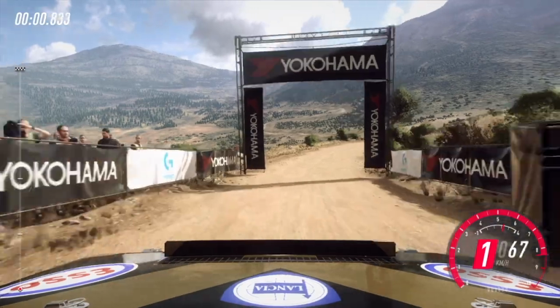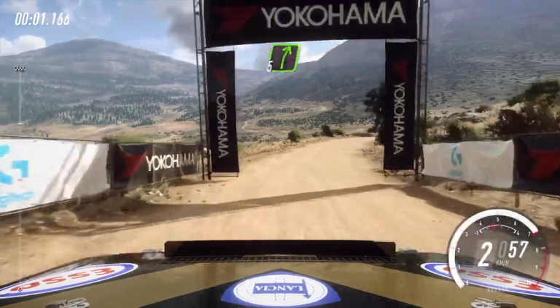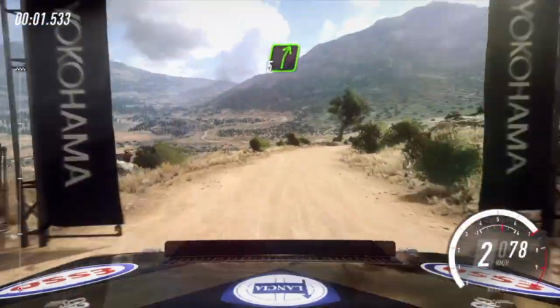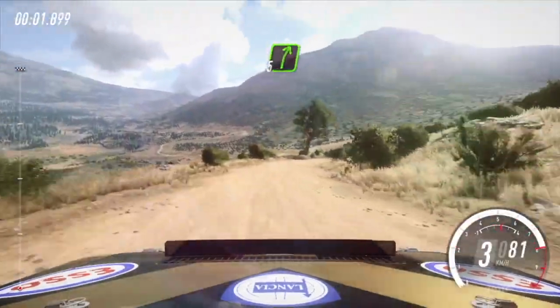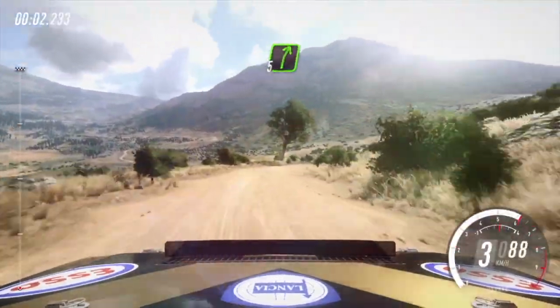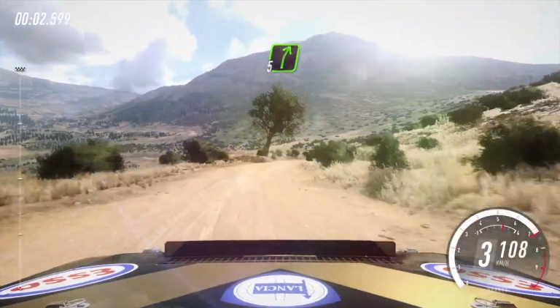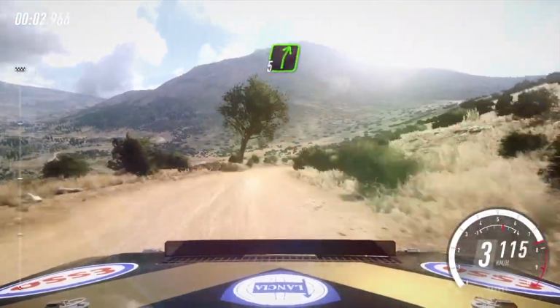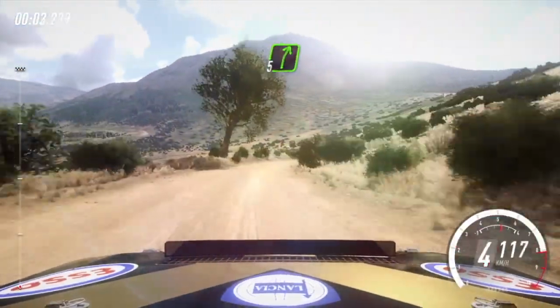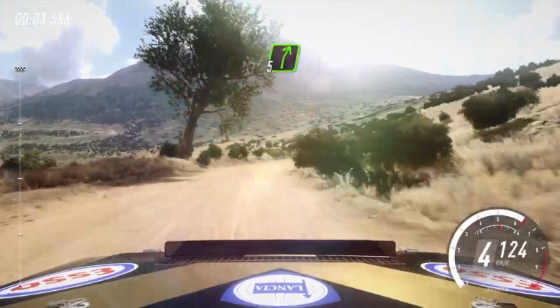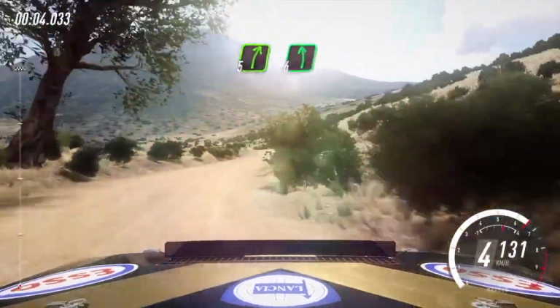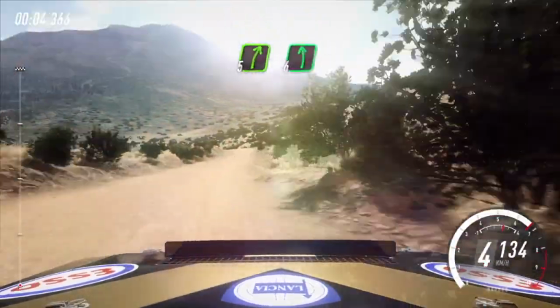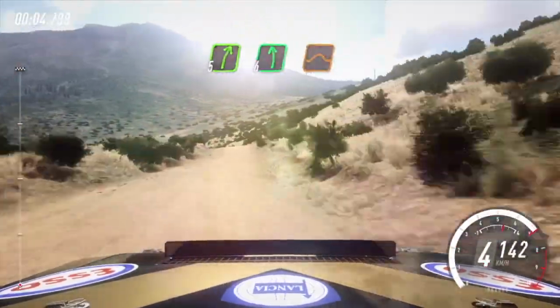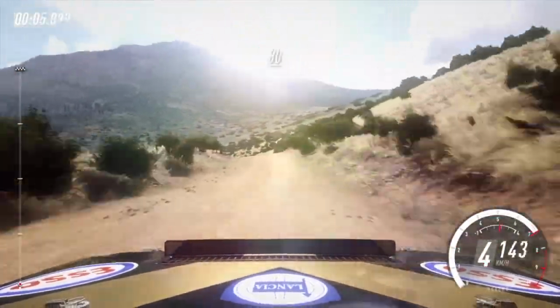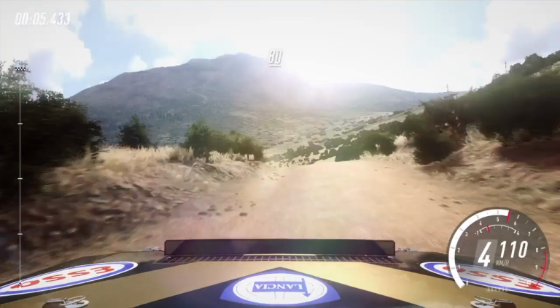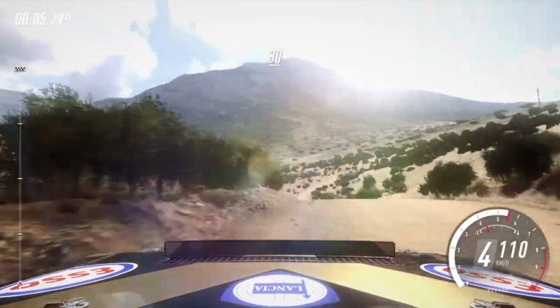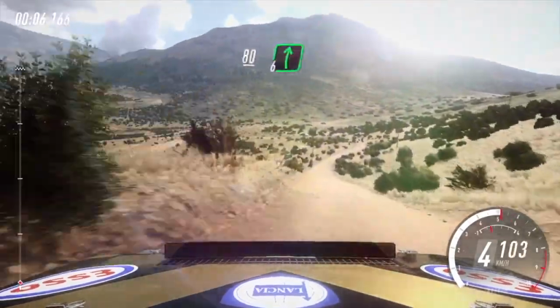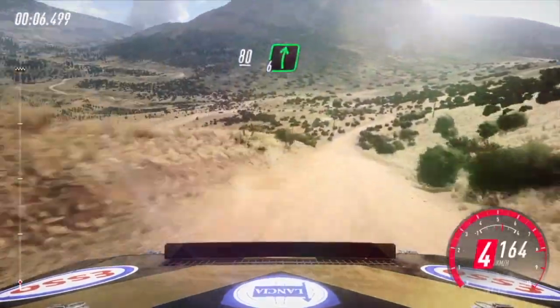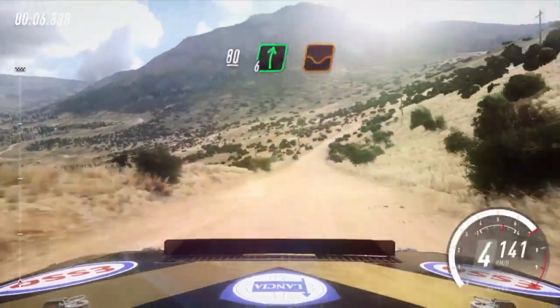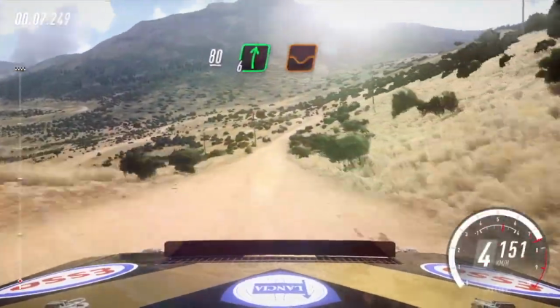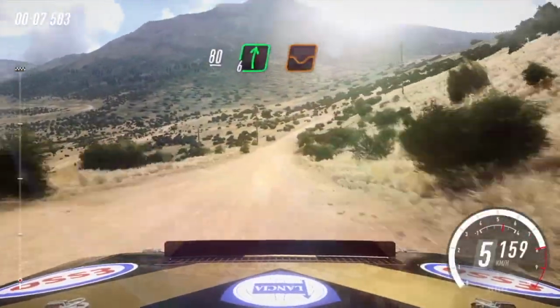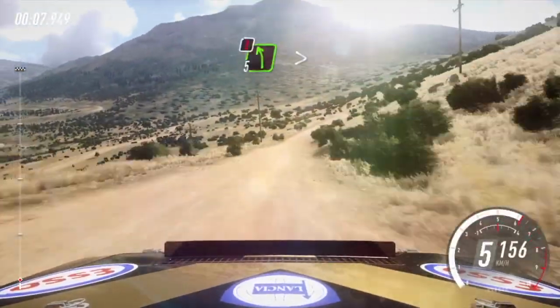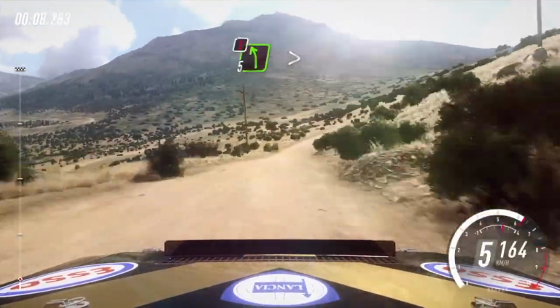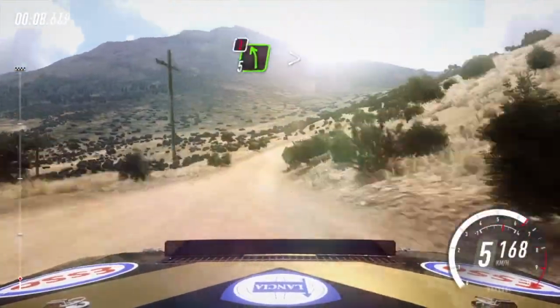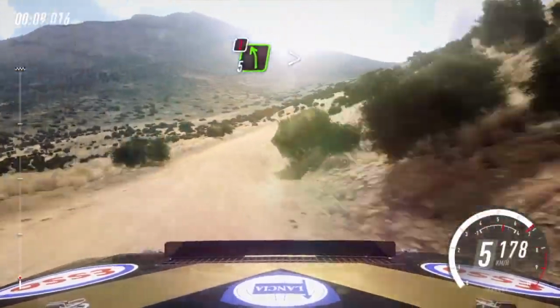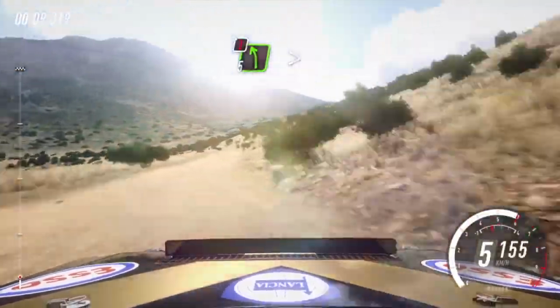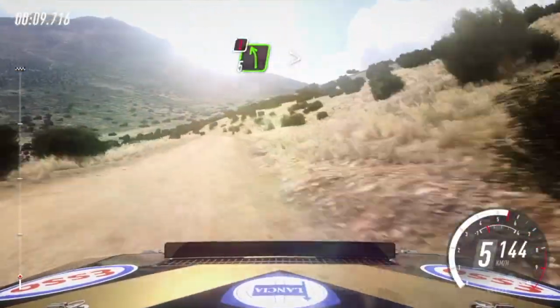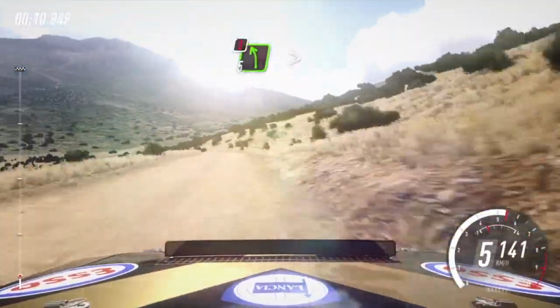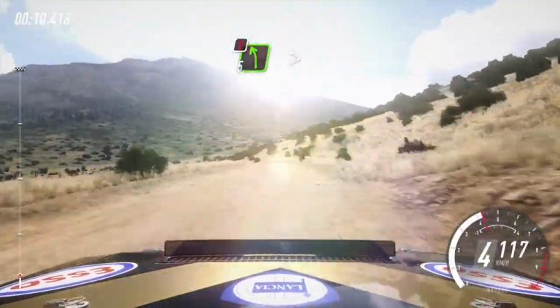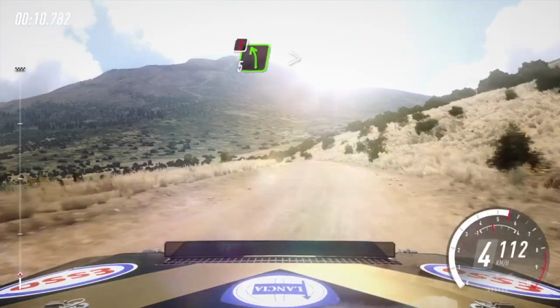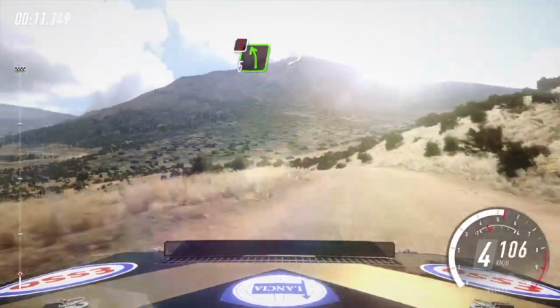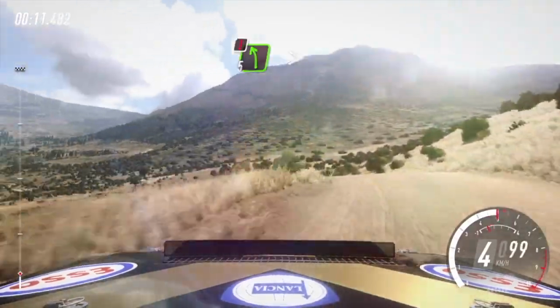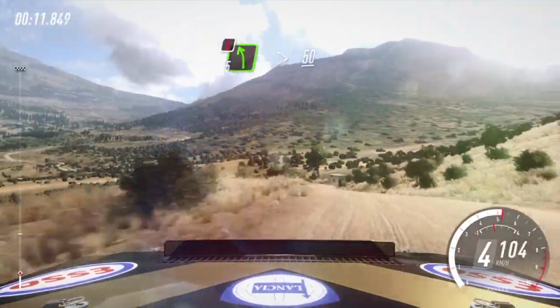And 5 right, very long, into 6 left, over jump. 80, downhill. 6 right, over dip, into caution. 5 left long, tightens over crest, keep right, over 50.